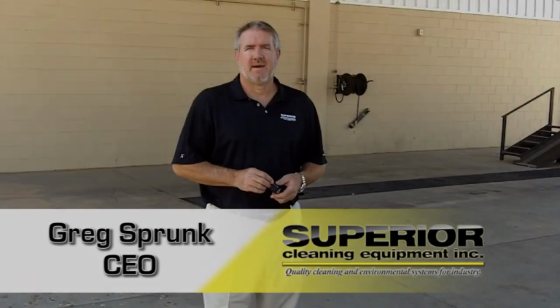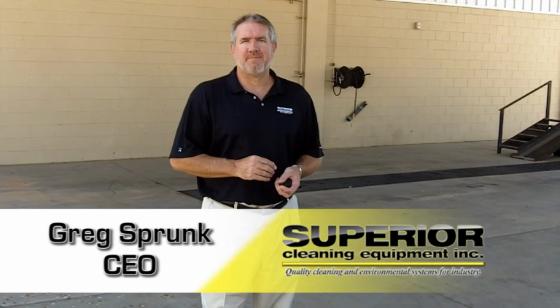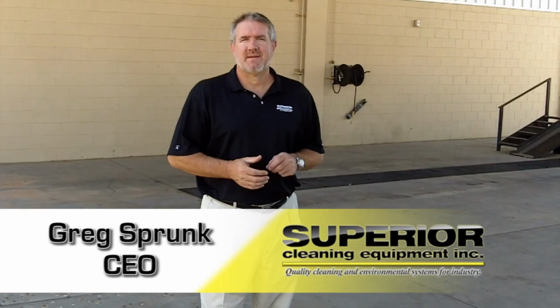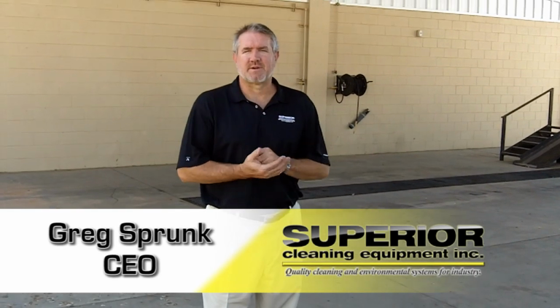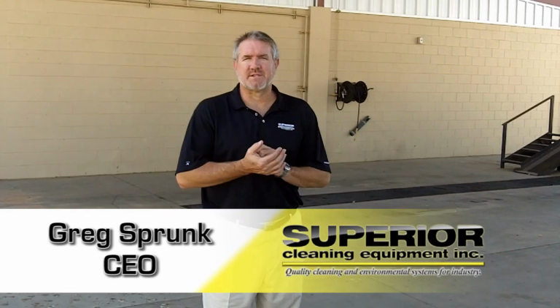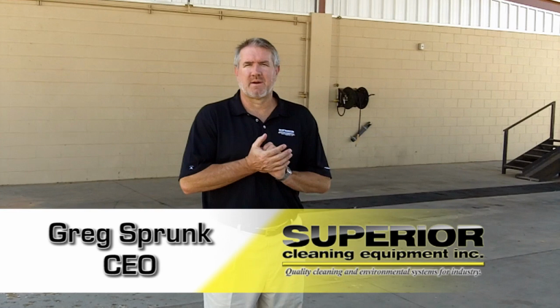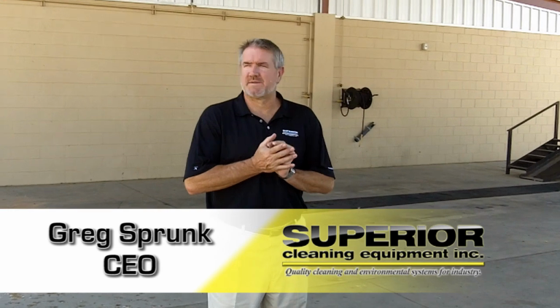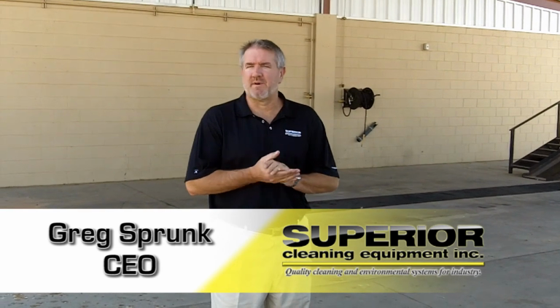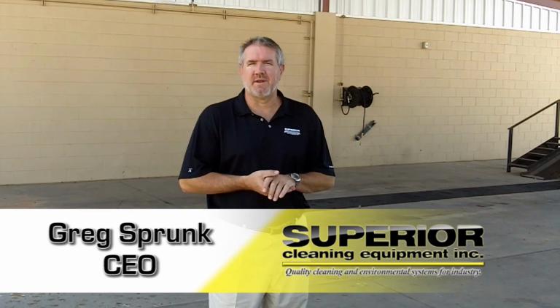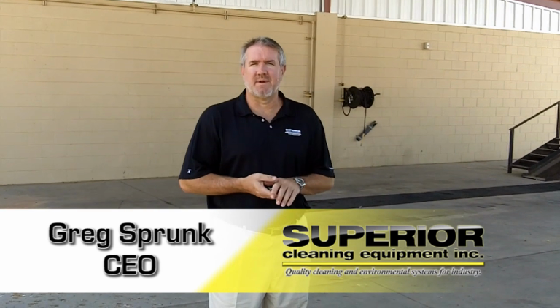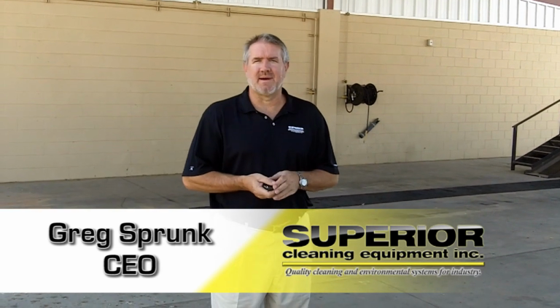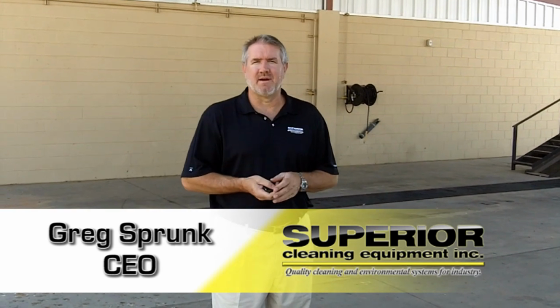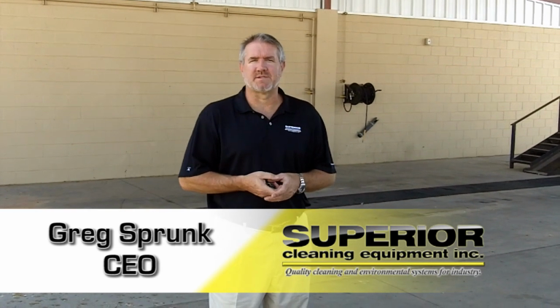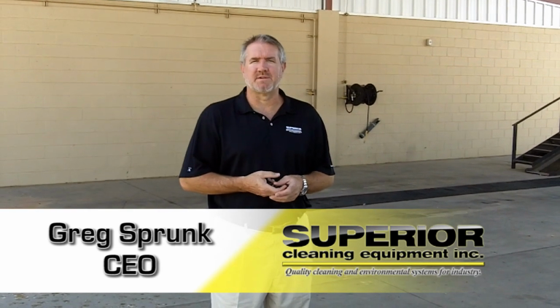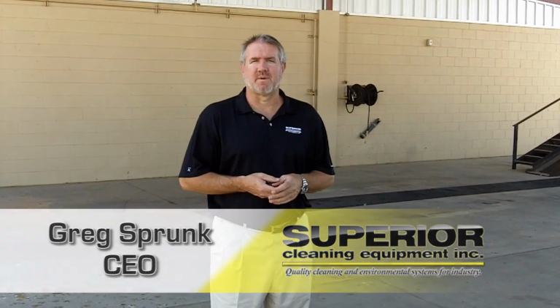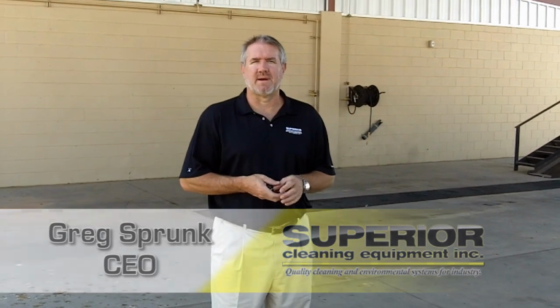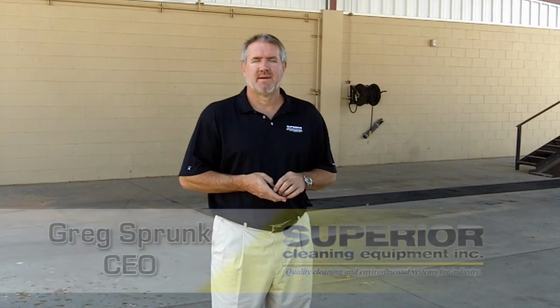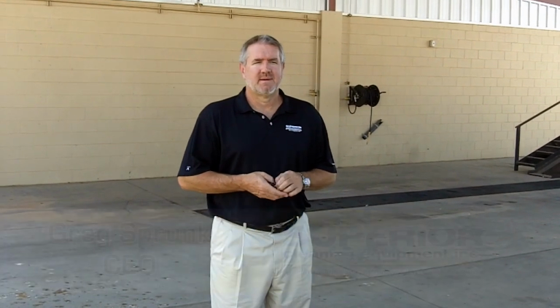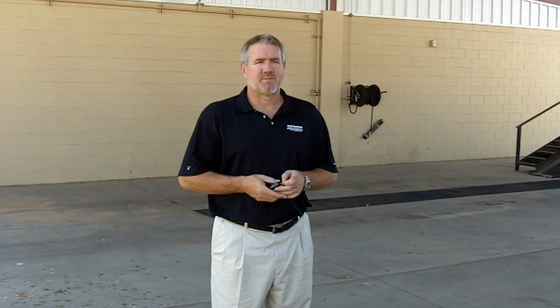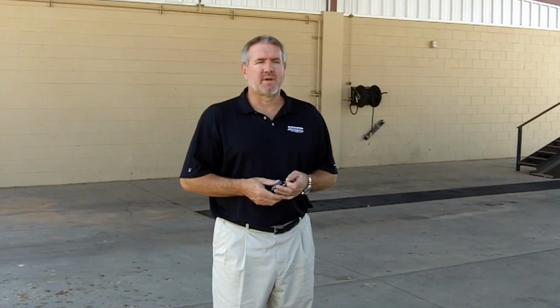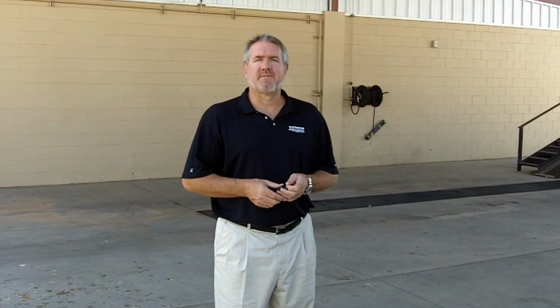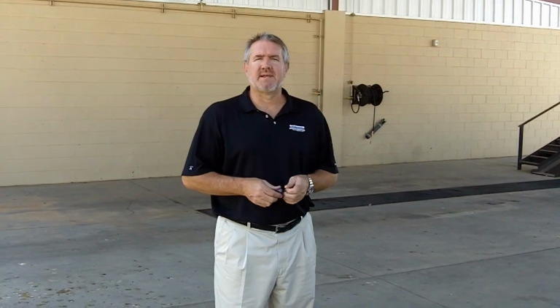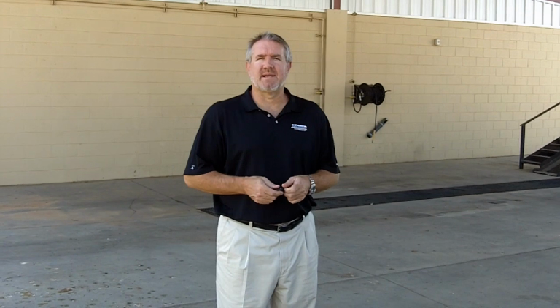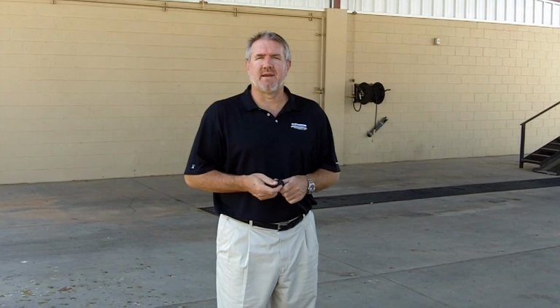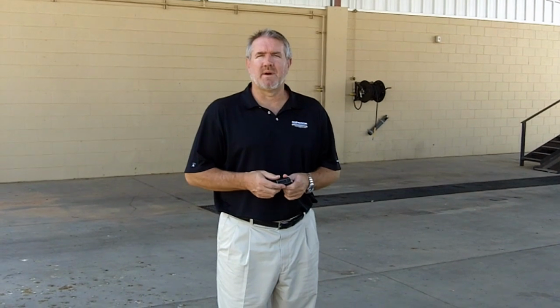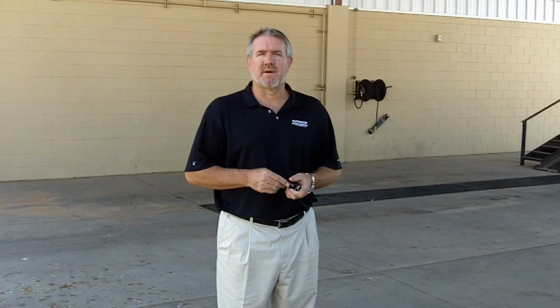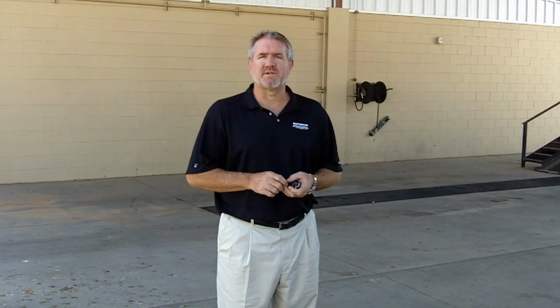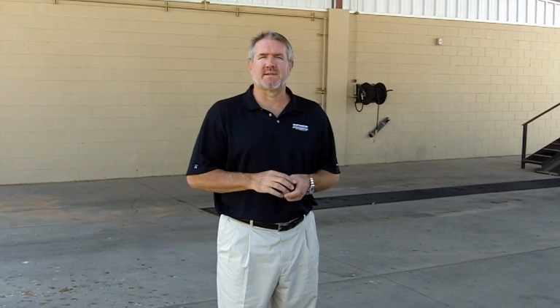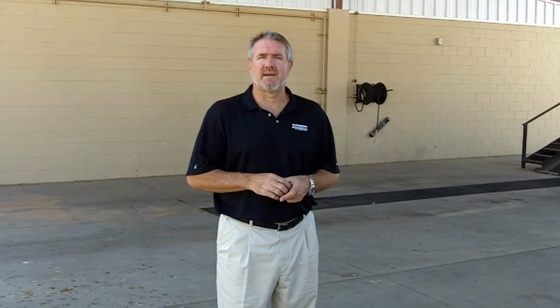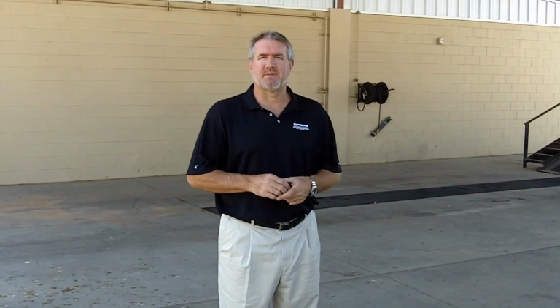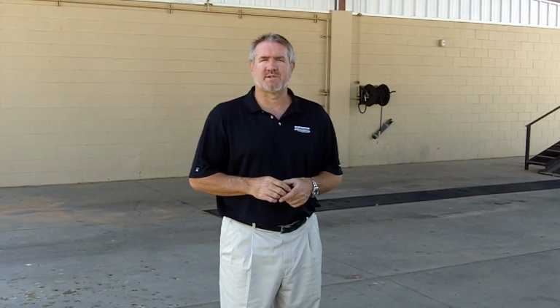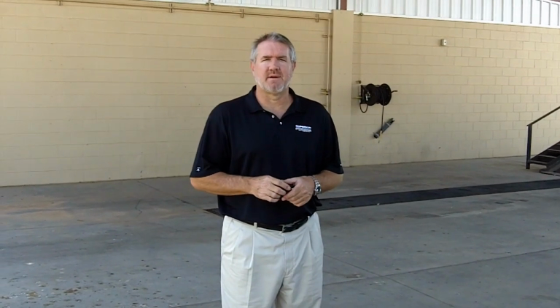Hi, this is Greg Sprunt with Superior Cleaning Equipment. I own the stores for Superior Cleaning Equipment for Phoenix and San Diego. We also have wash rack design and custom wash trailers.